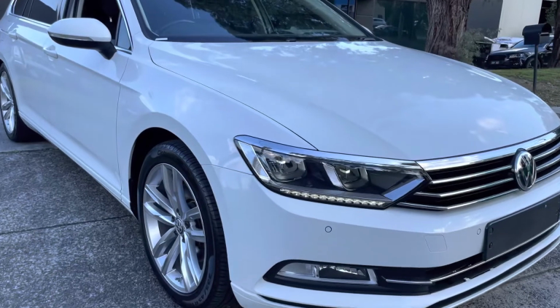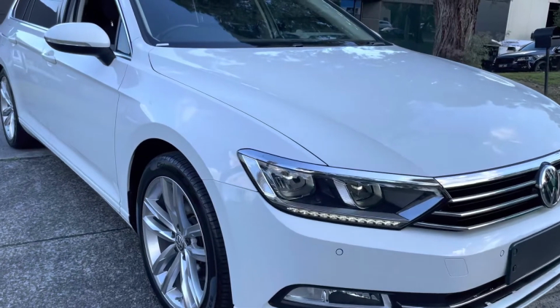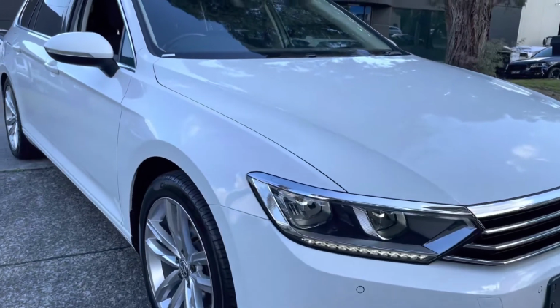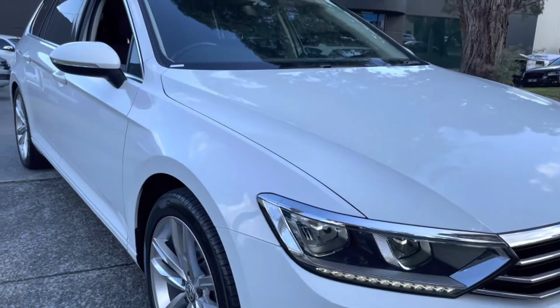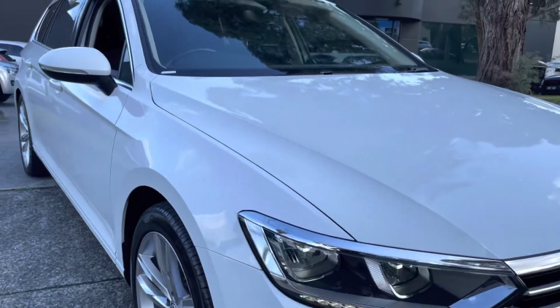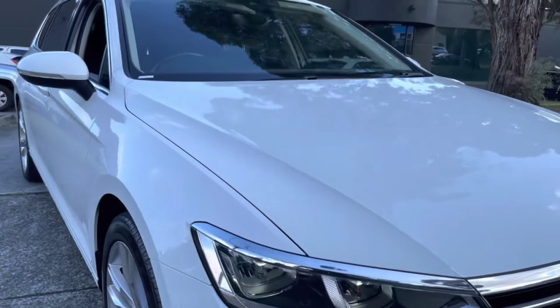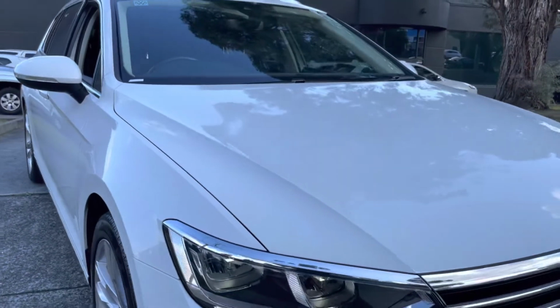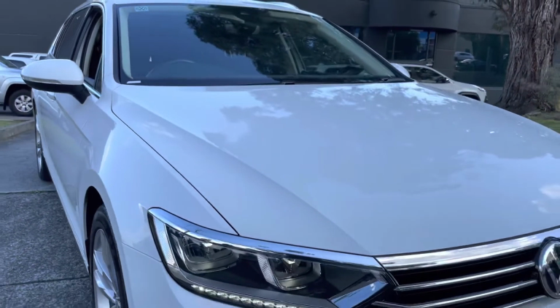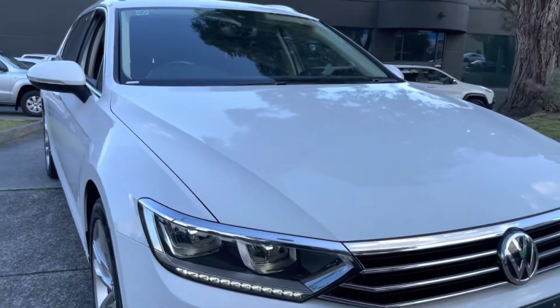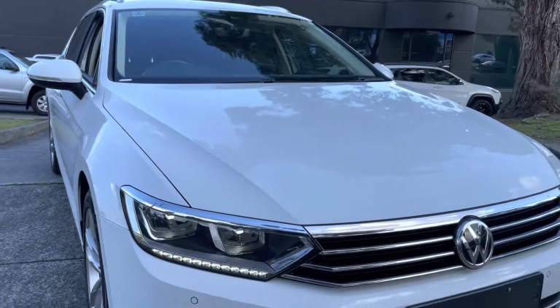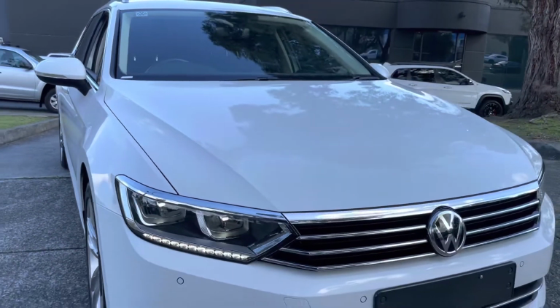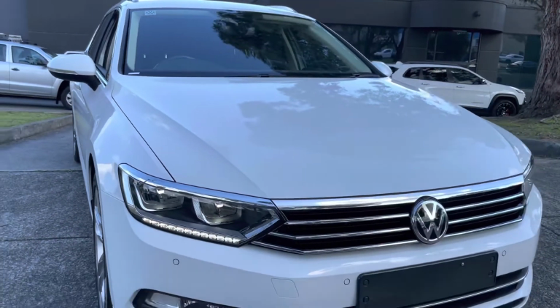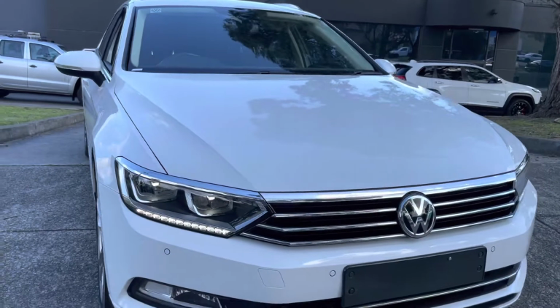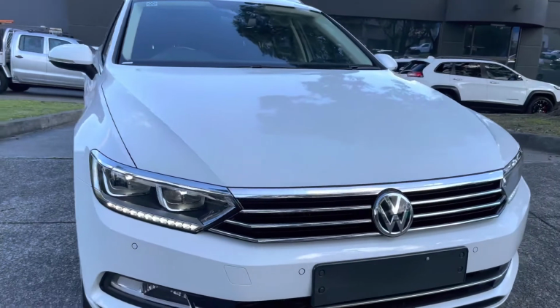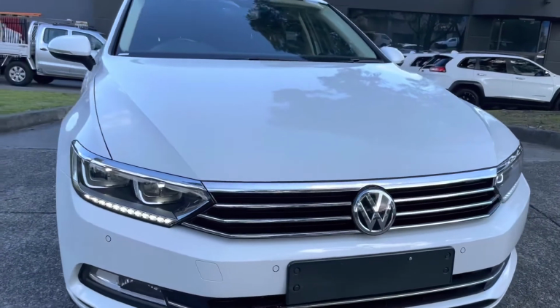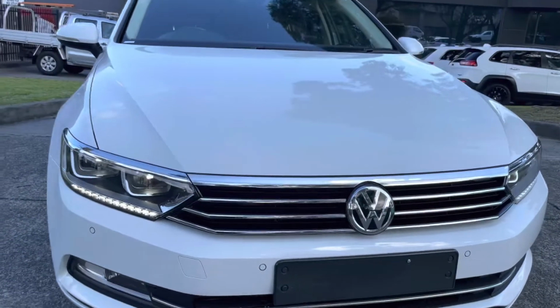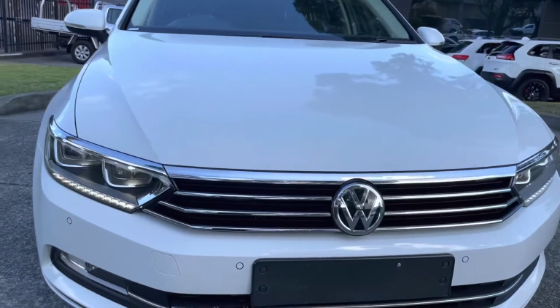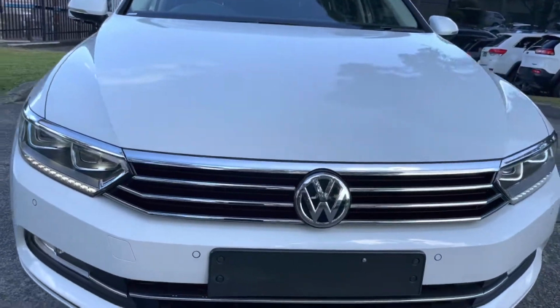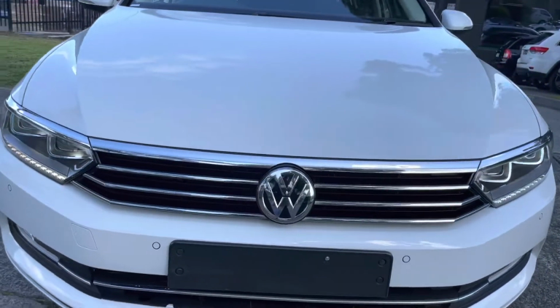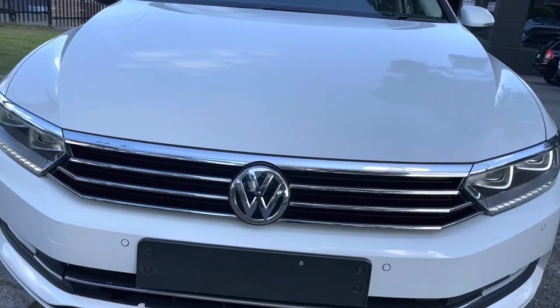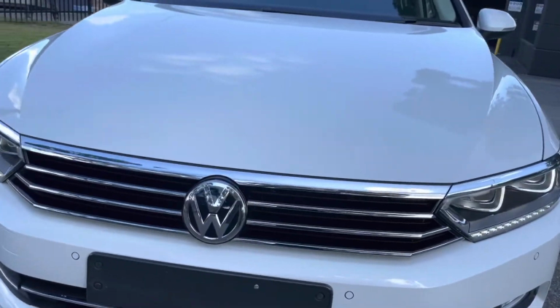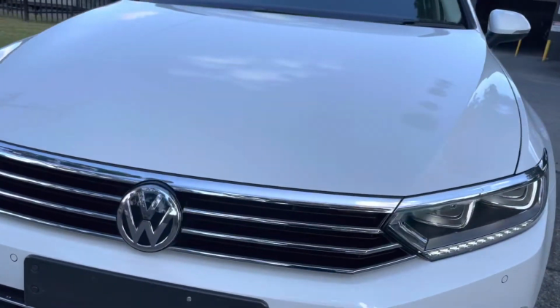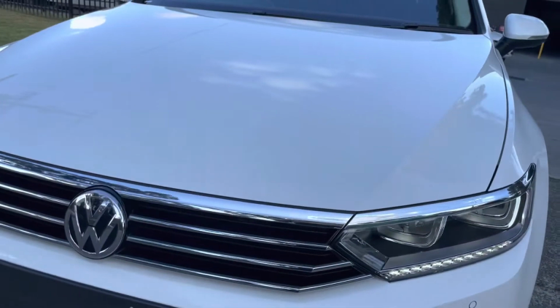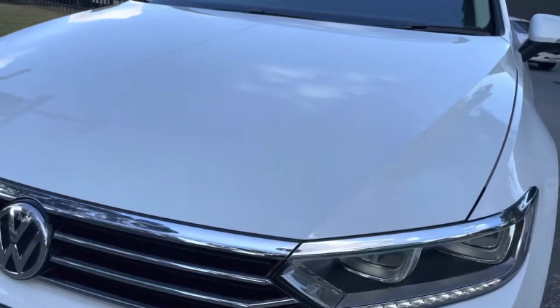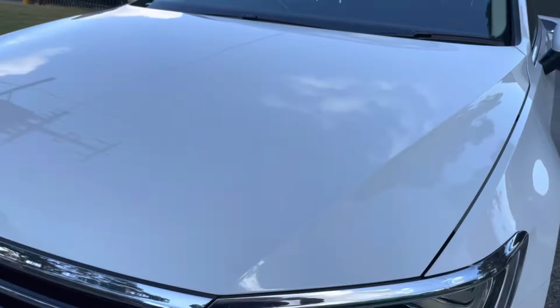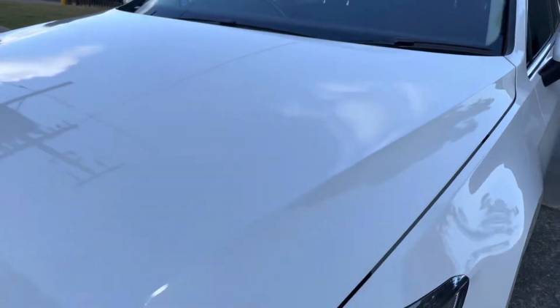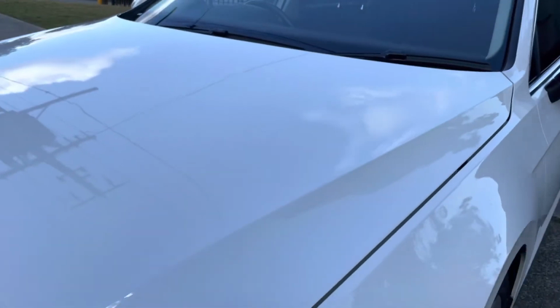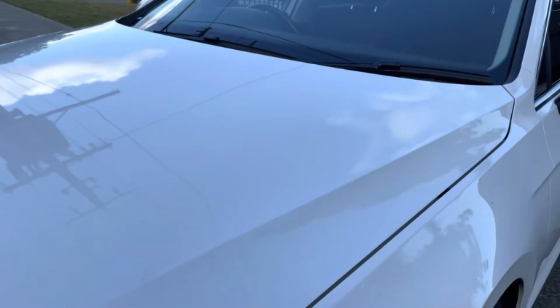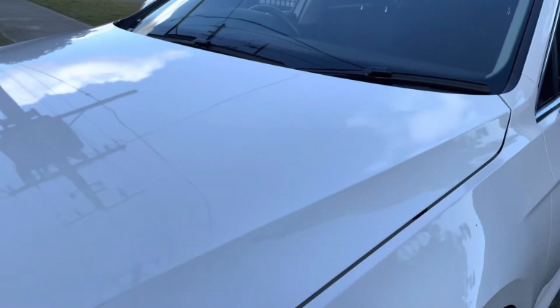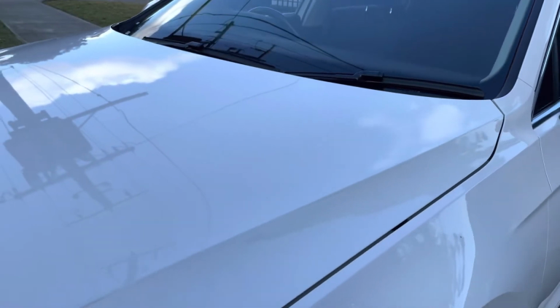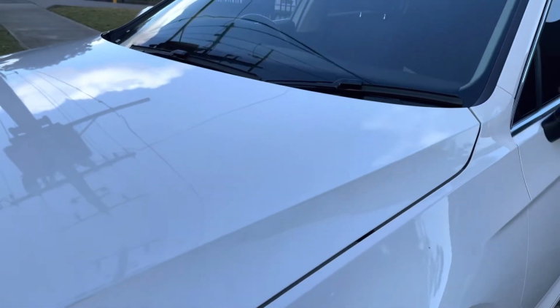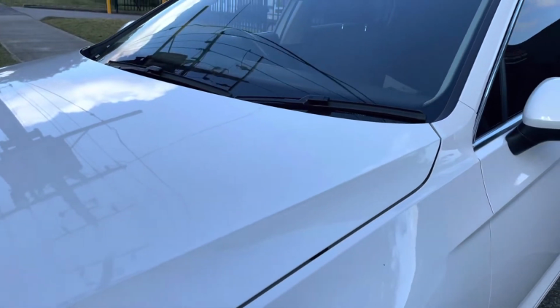Very neatly looked after. It does have the cargo barrier in the back if you are looking to store any bulkier items, pets, or anything like that — a handy addition to this Passat.